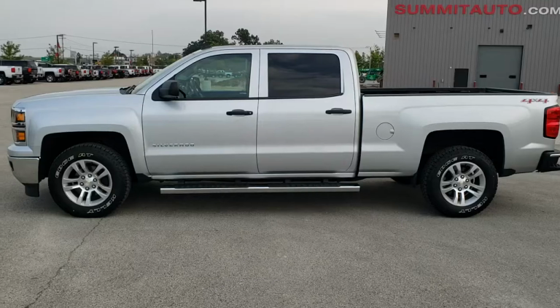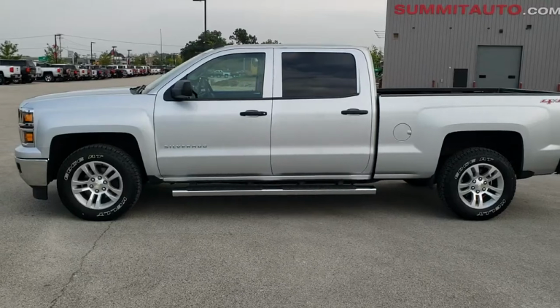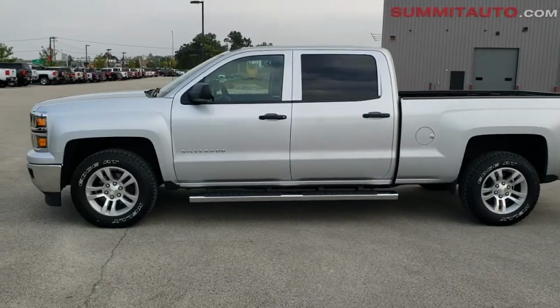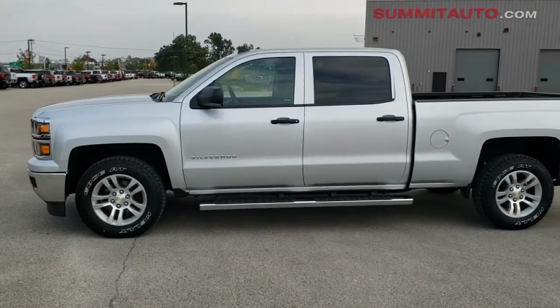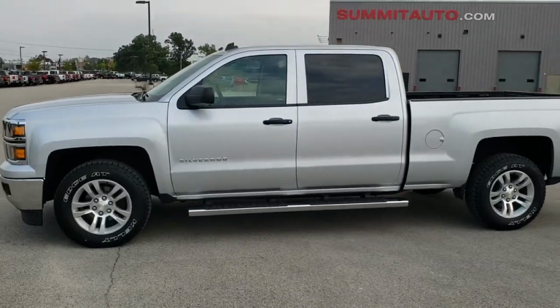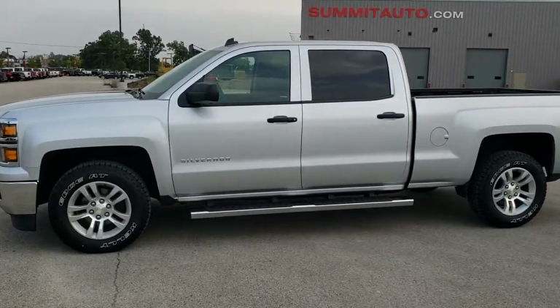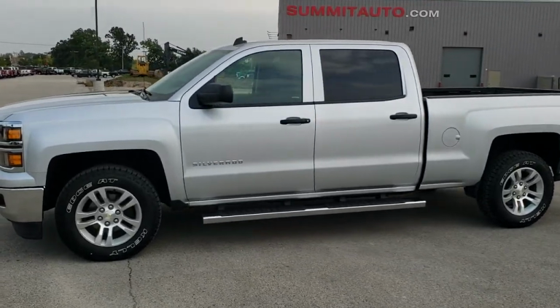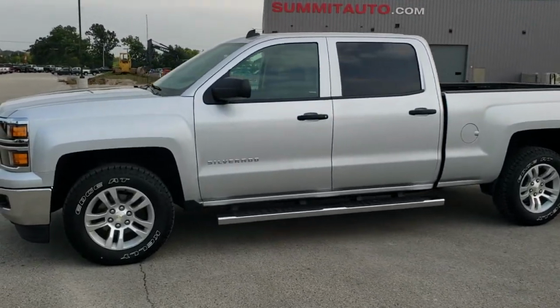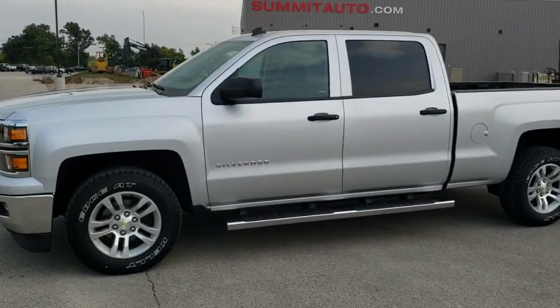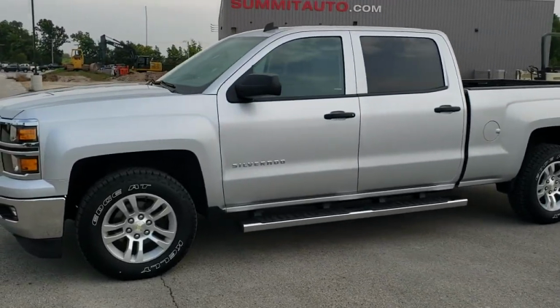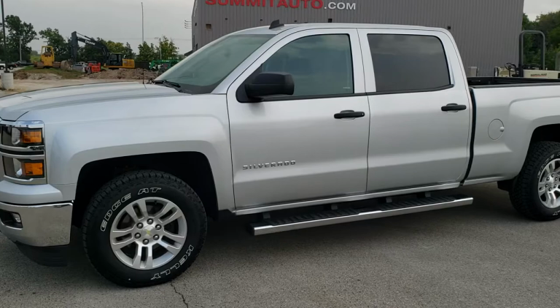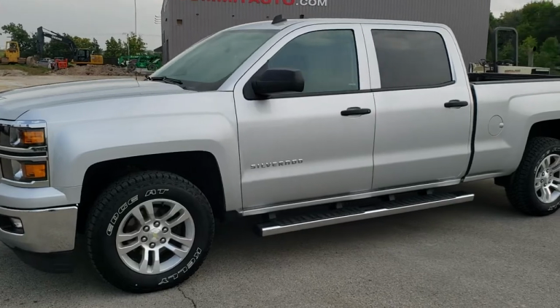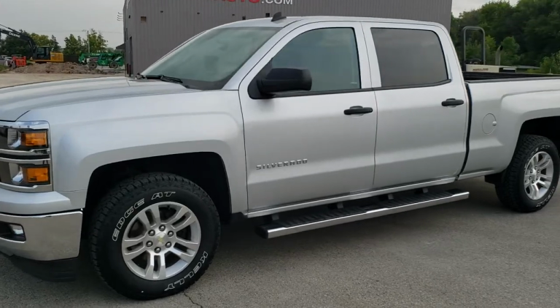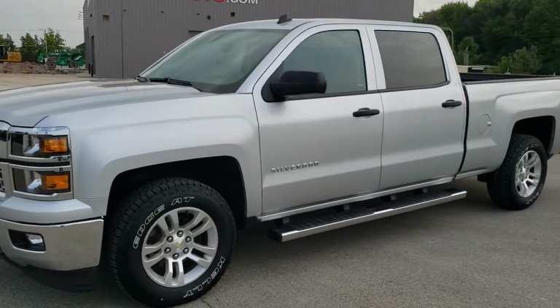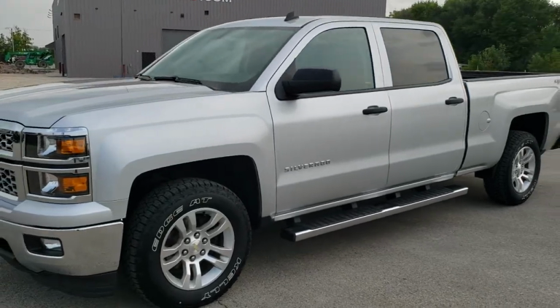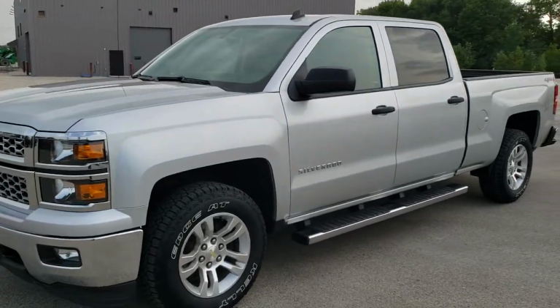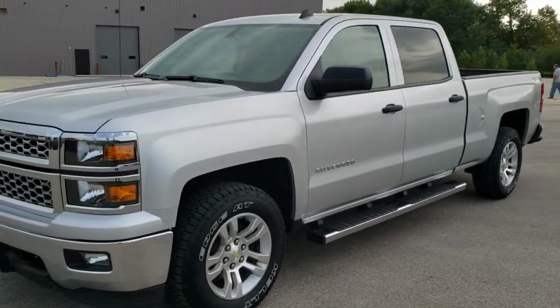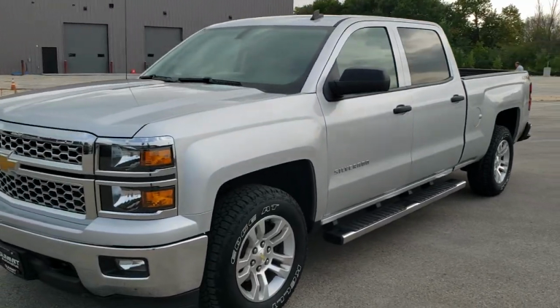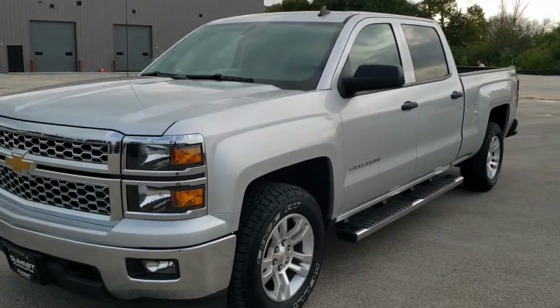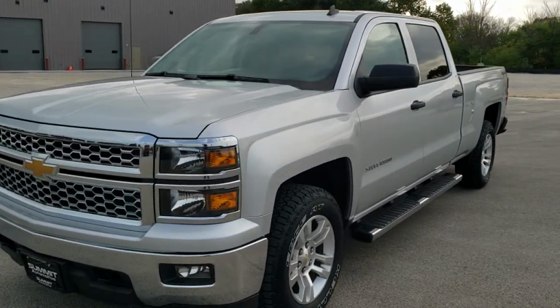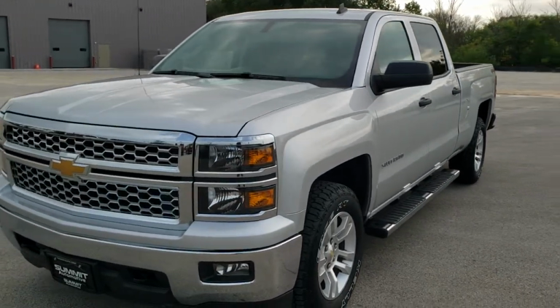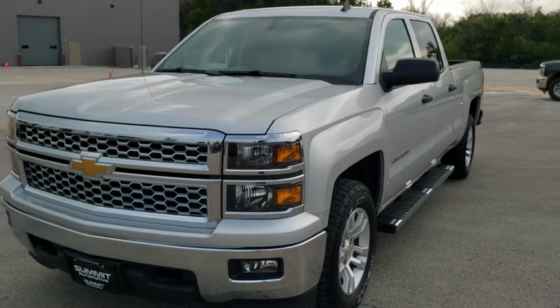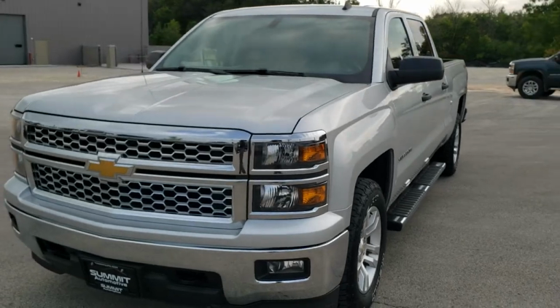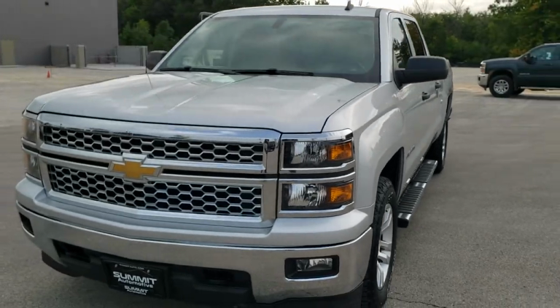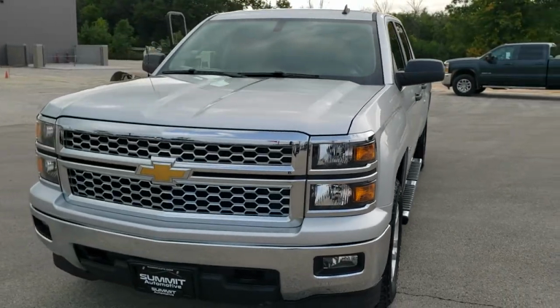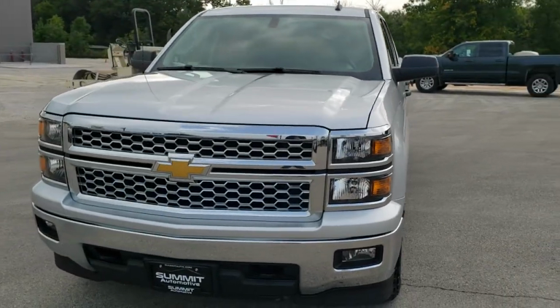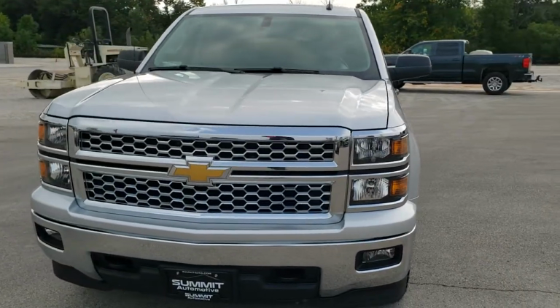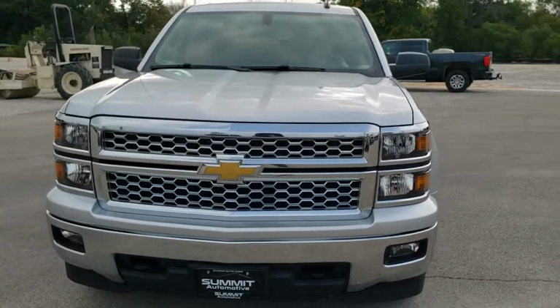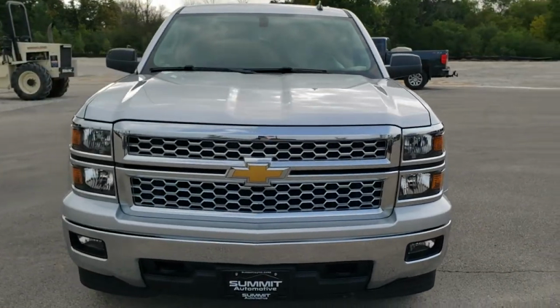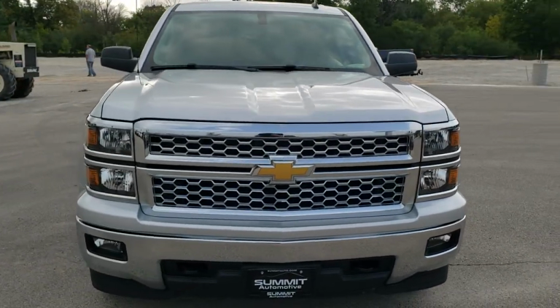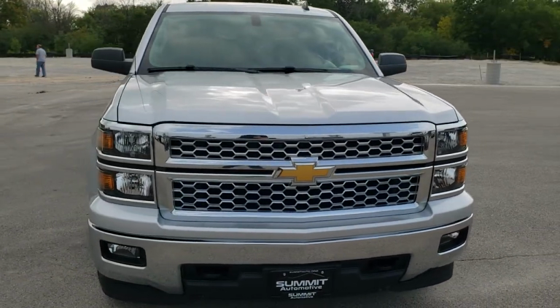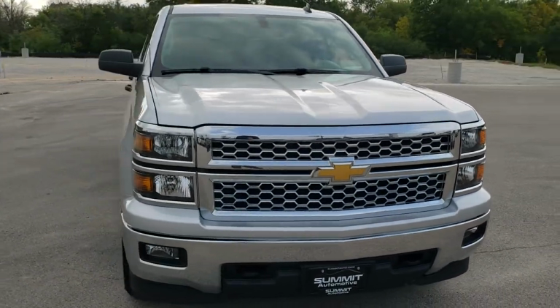This is stock number 10941A. We are here at Summit Automotive in Fond du Lac, Wisconsin, your new and used light duty truck headquarters. Today we are checking out this super clean 2014 Chevy Silverado 1500 Crew Cab 6.5 foot box.